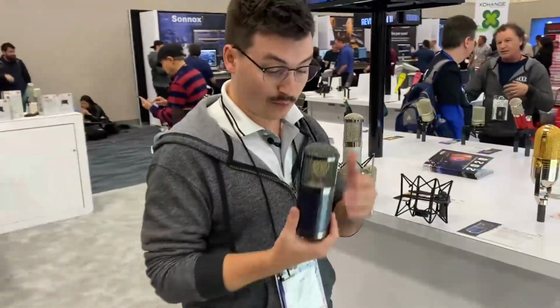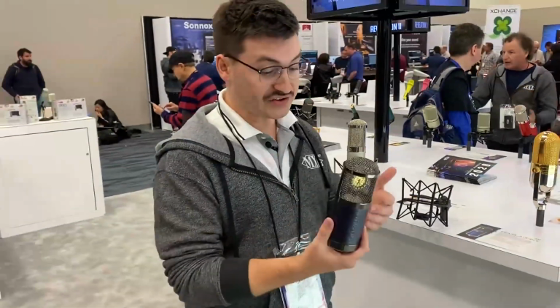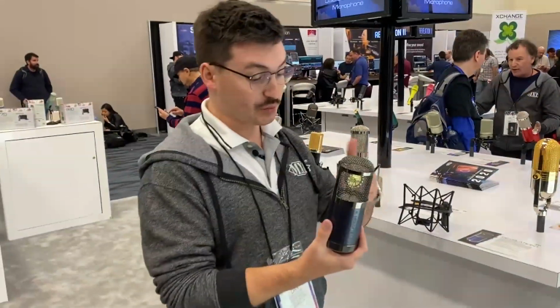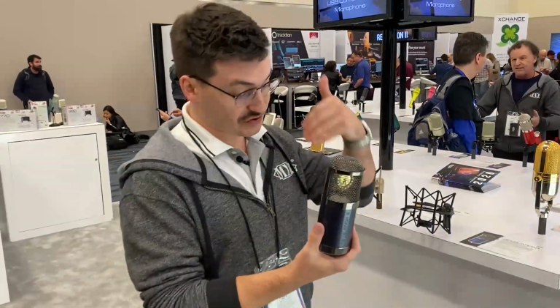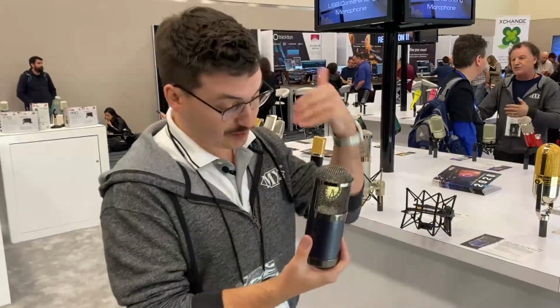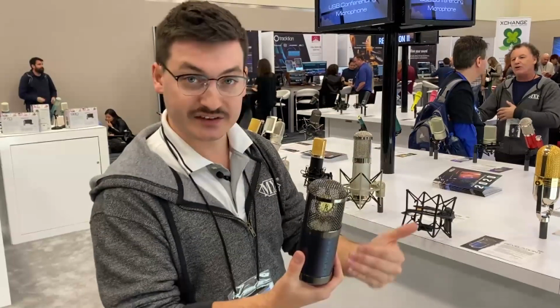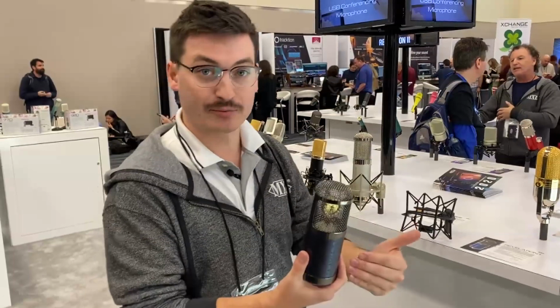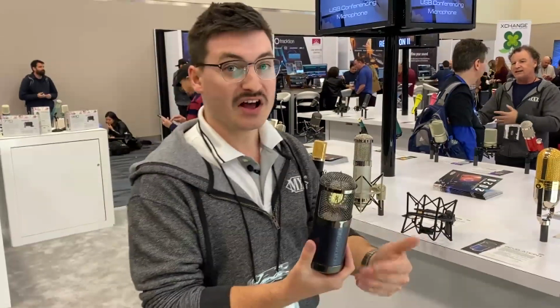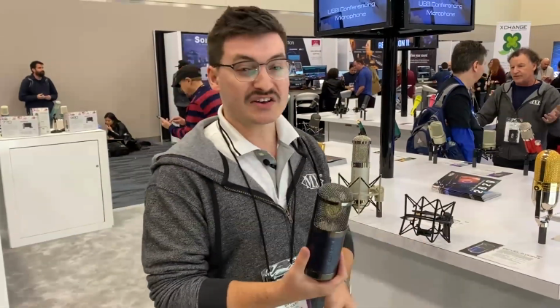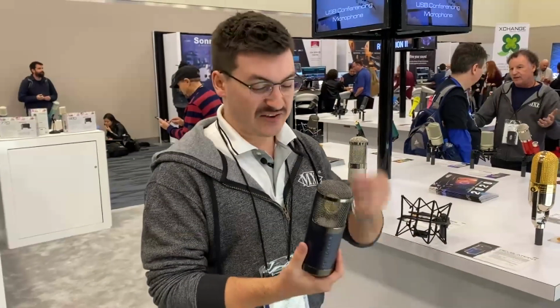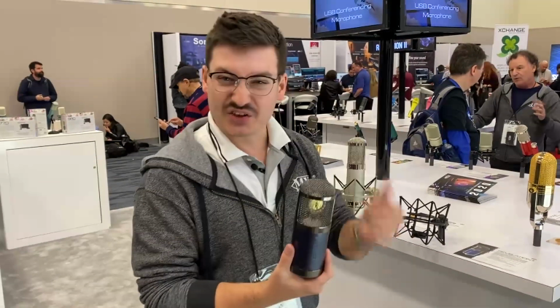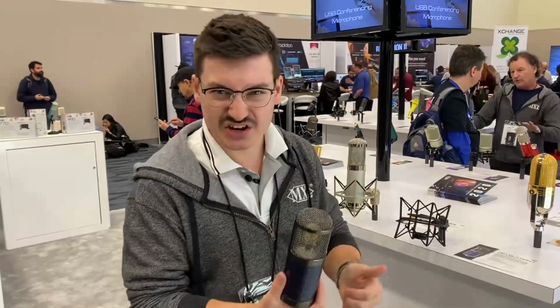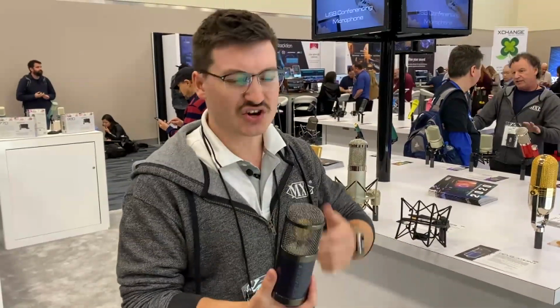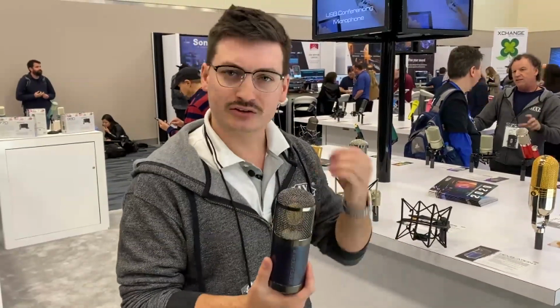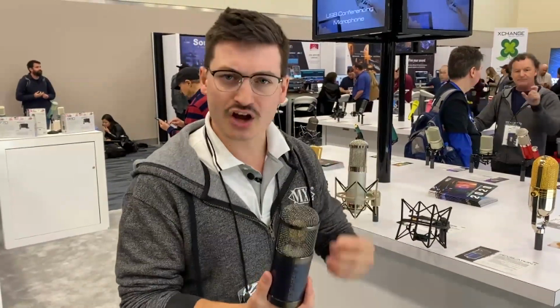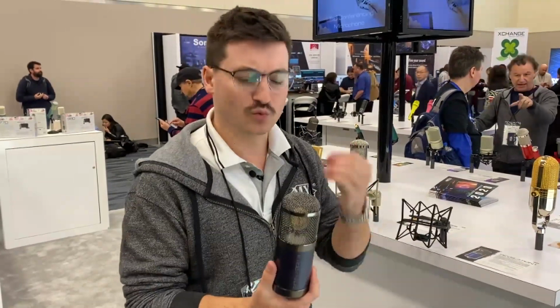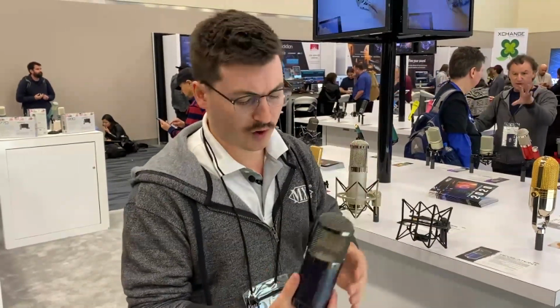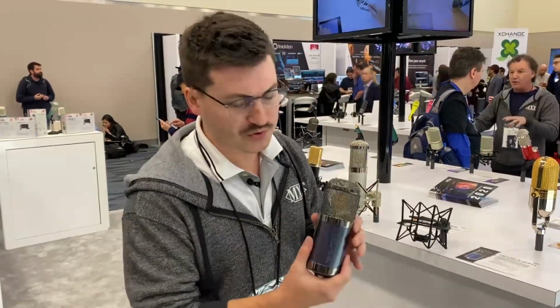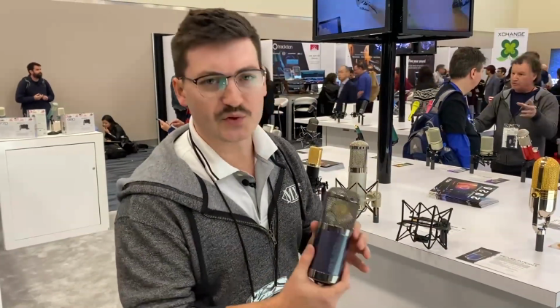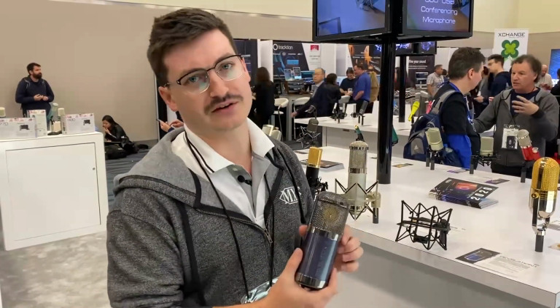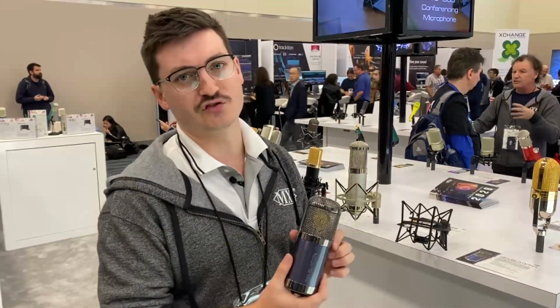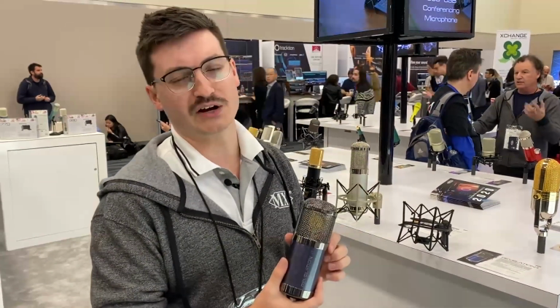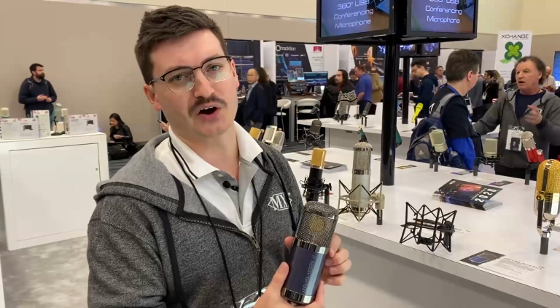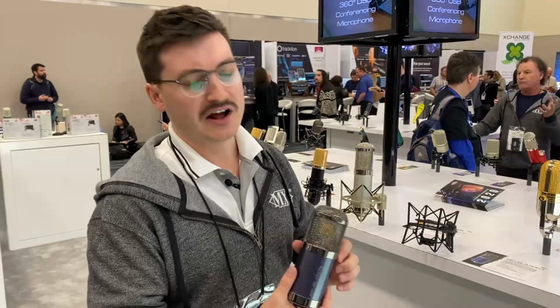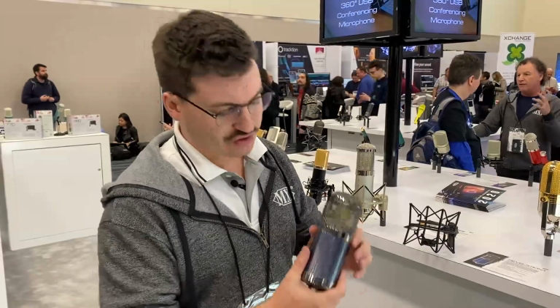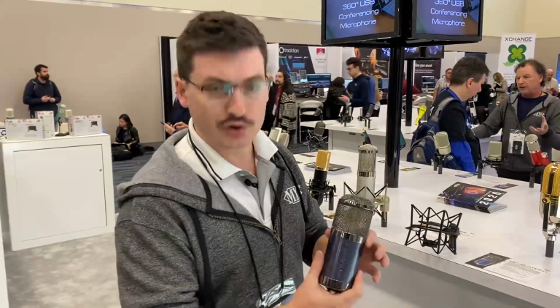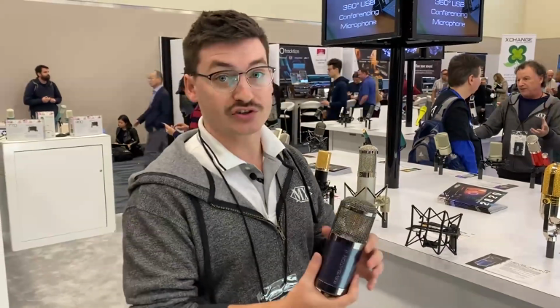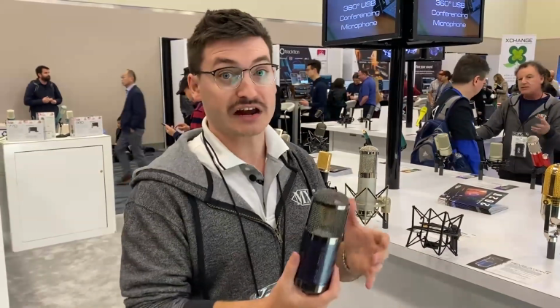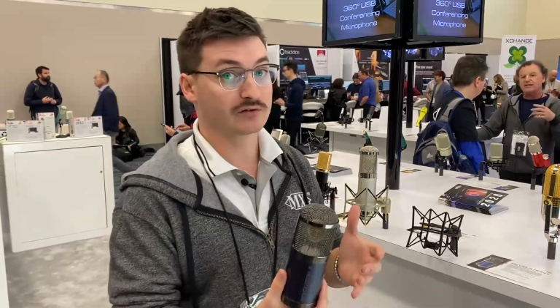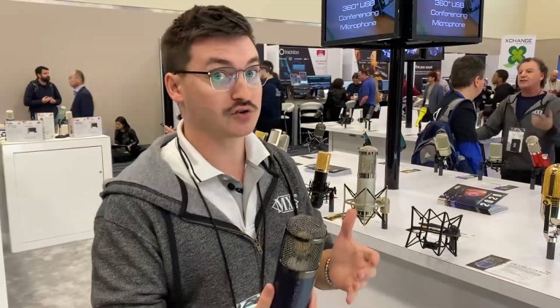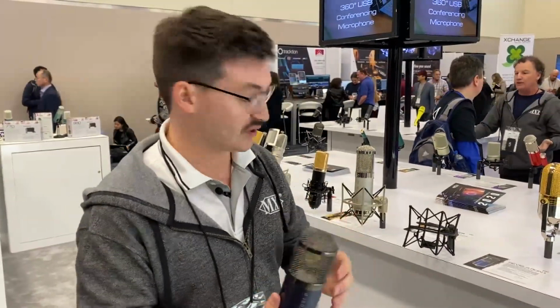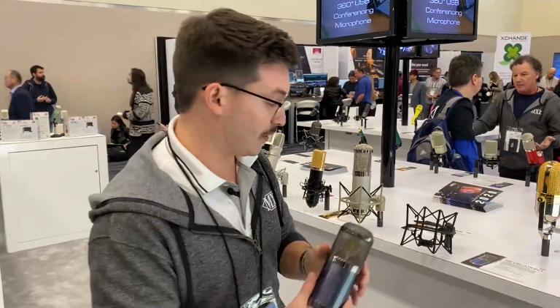What this is going to bring to the table is a vintage, lush, warm, beautiful sounding tube microphone that's true to the nature of a tube microphone.